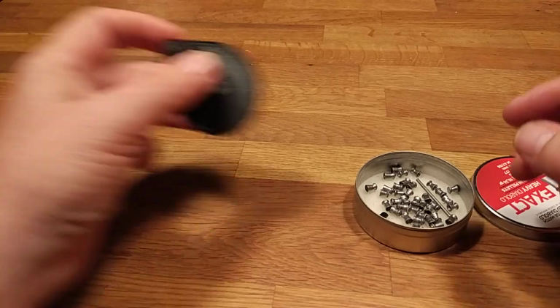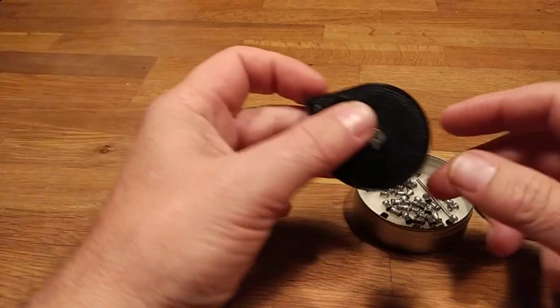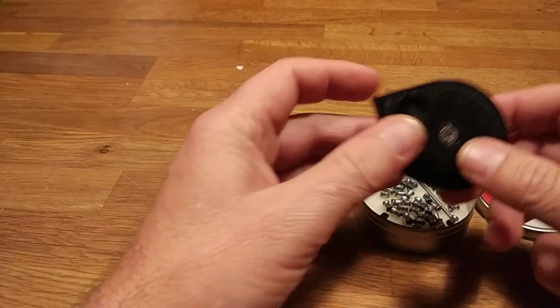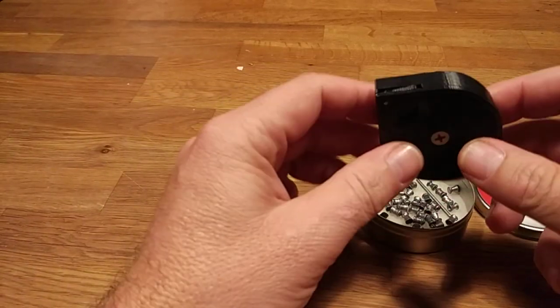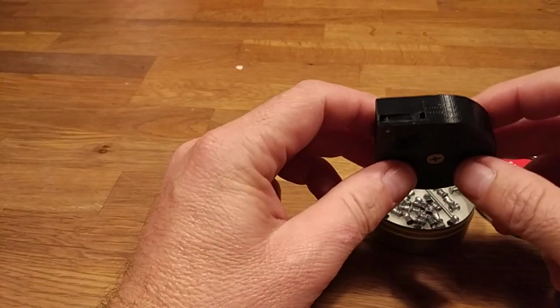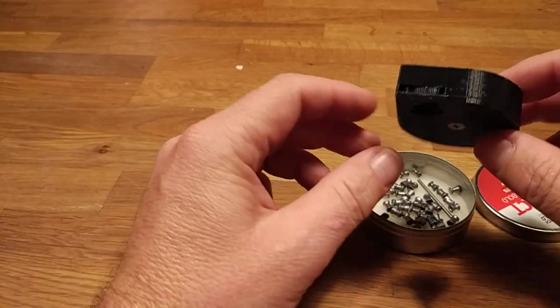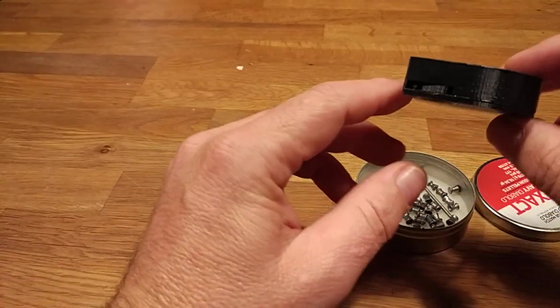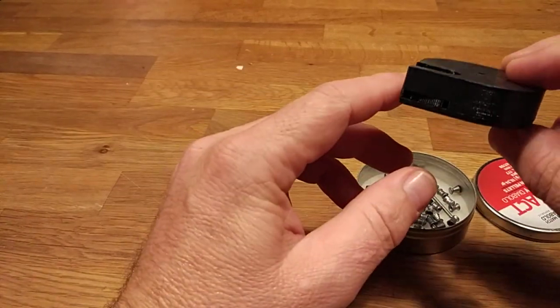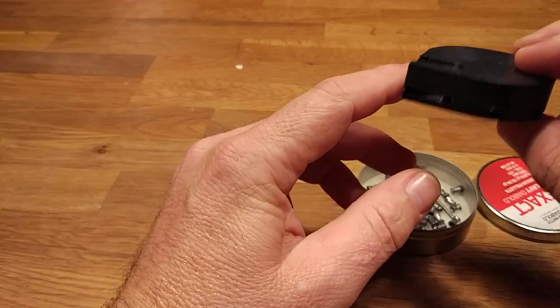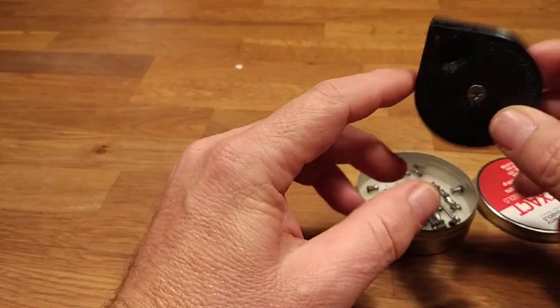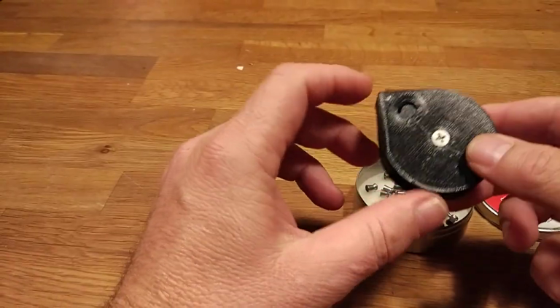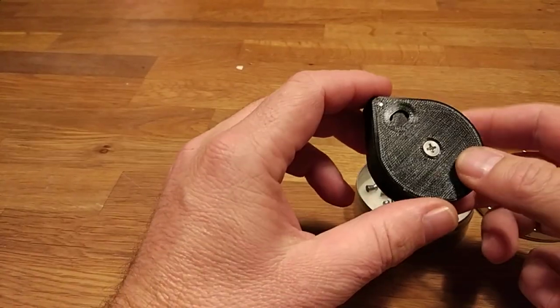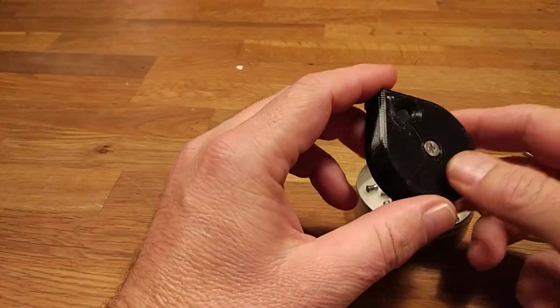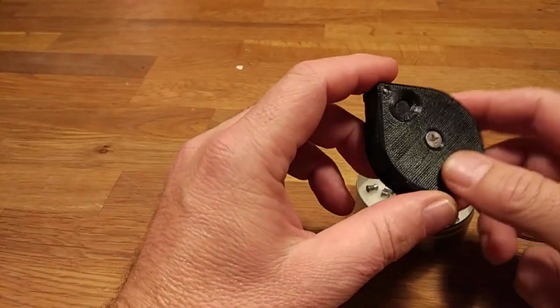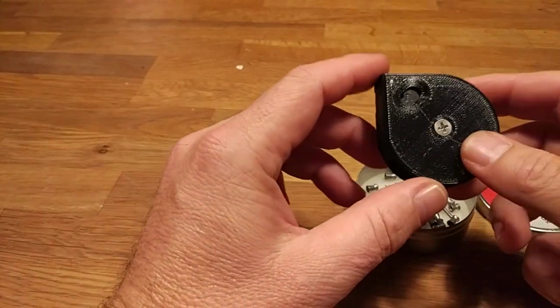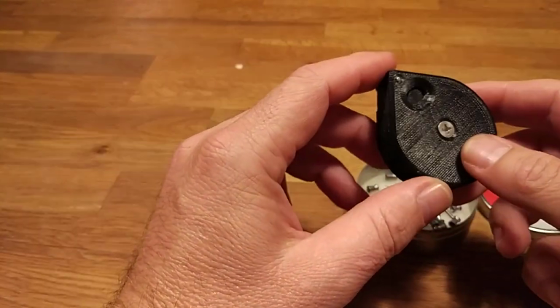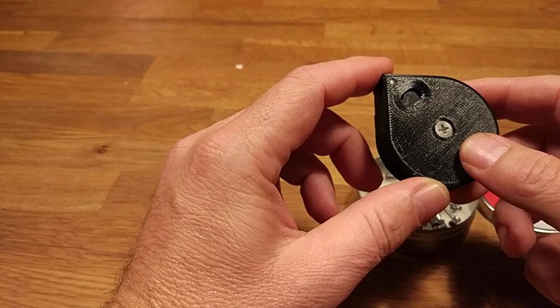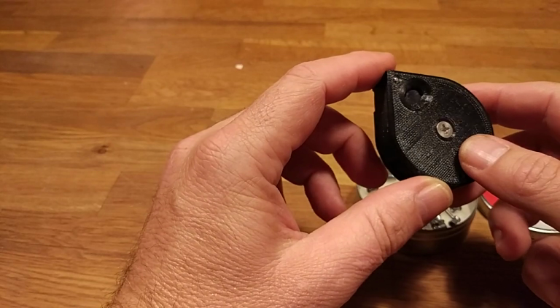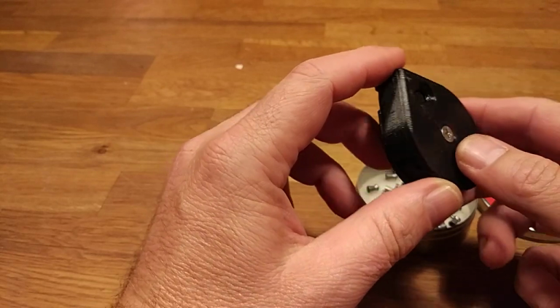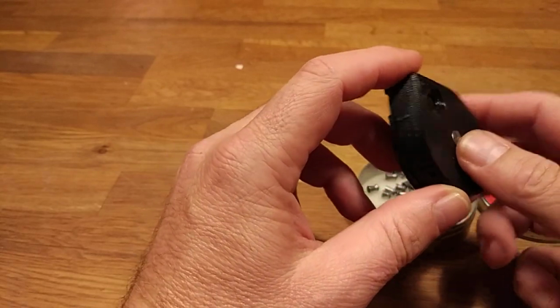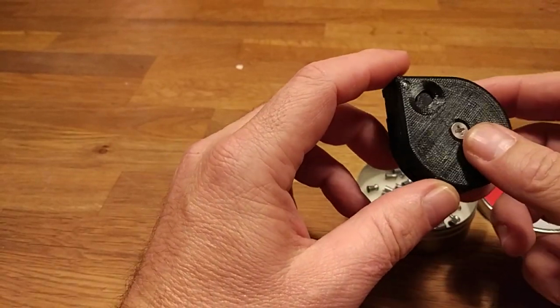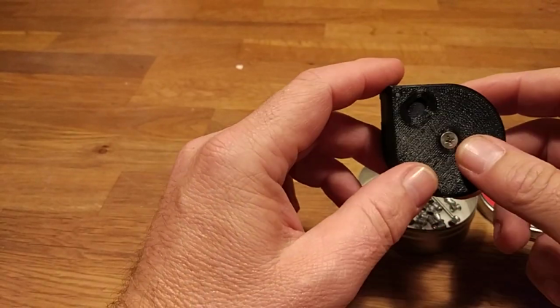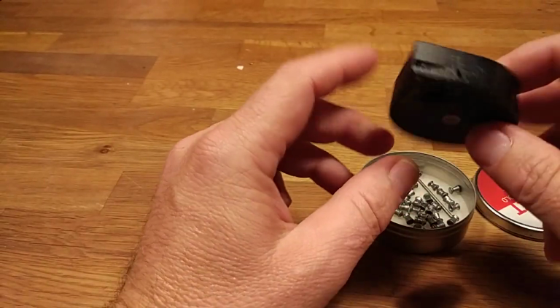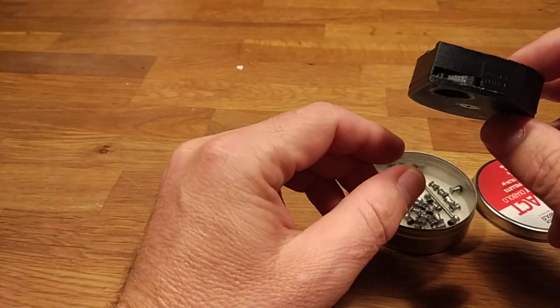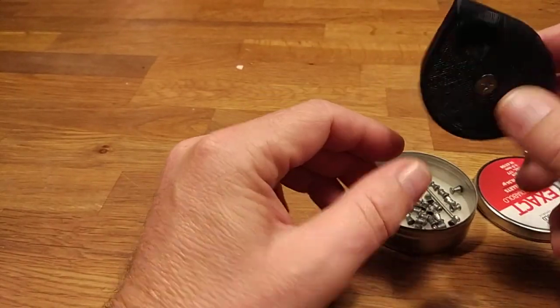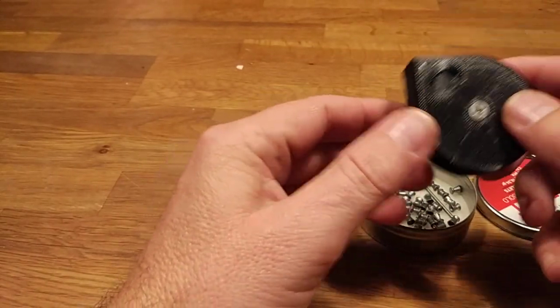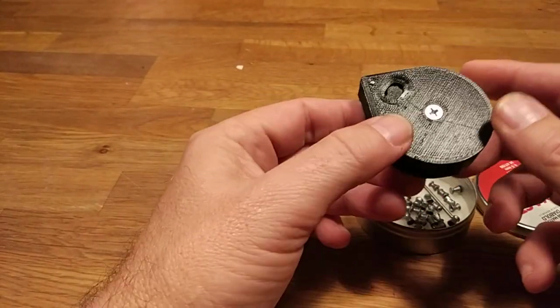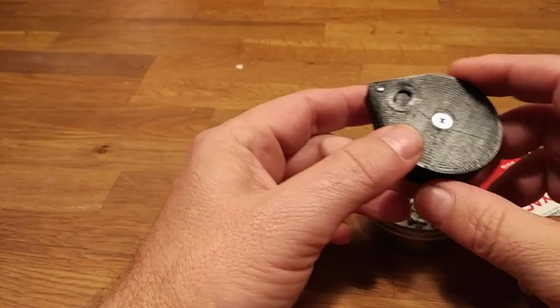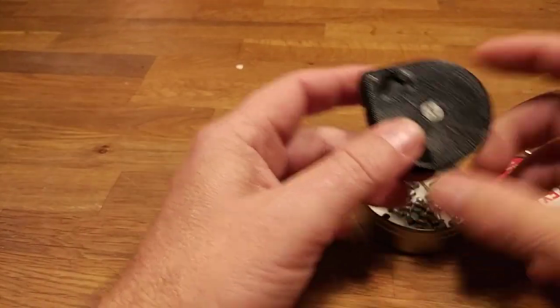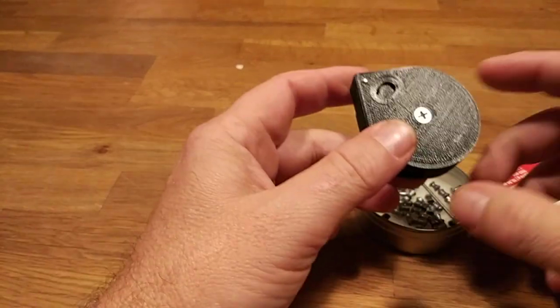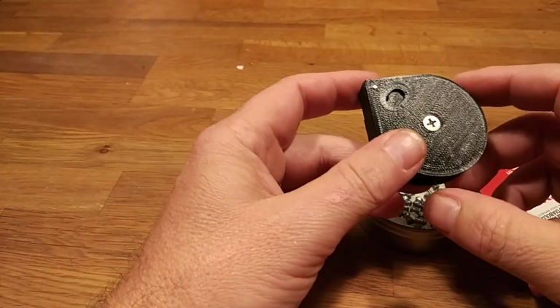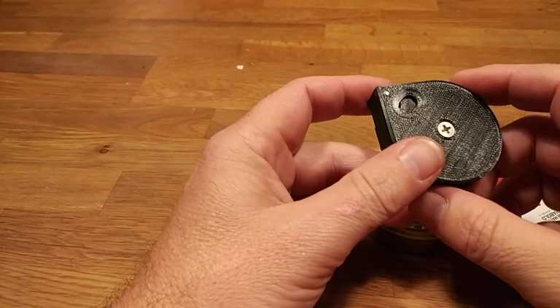This is a magazine for the FX-Impact, caliber .177, with 18 pellets. Very easy loading.